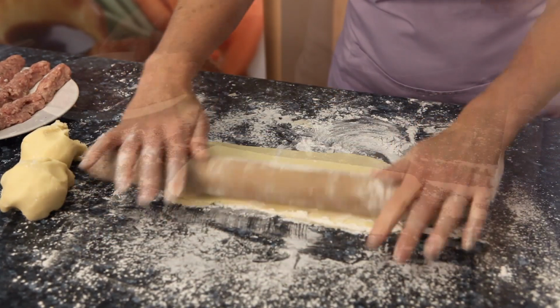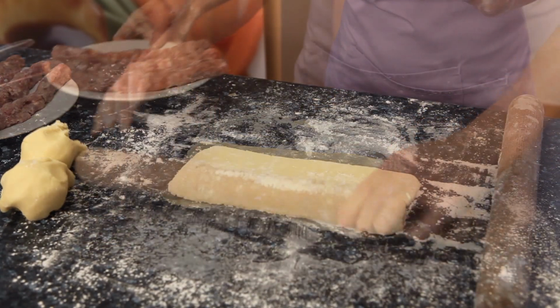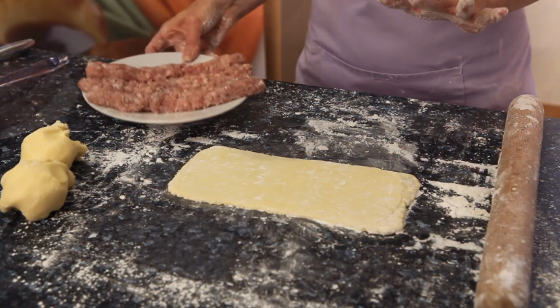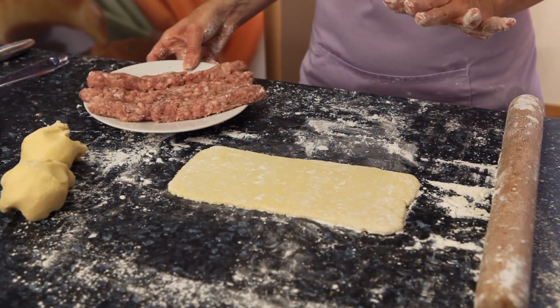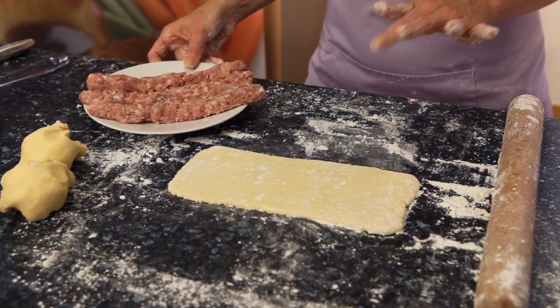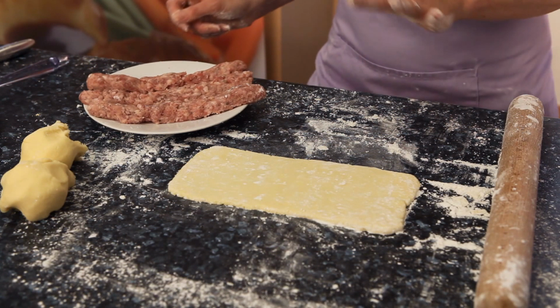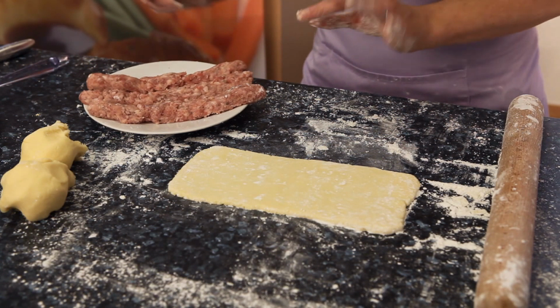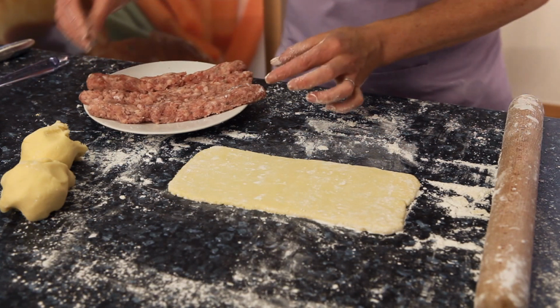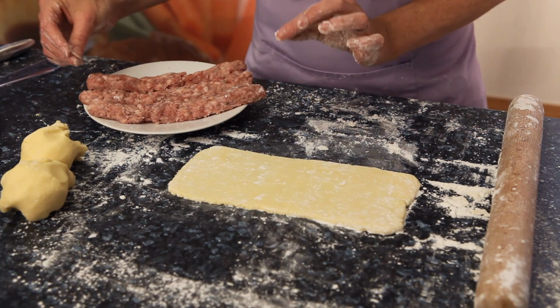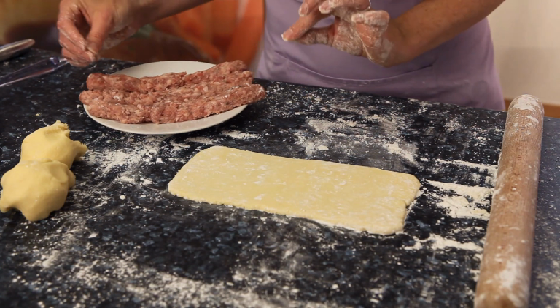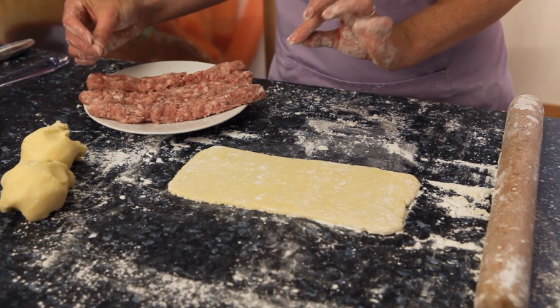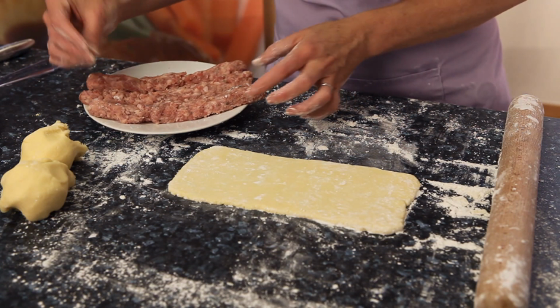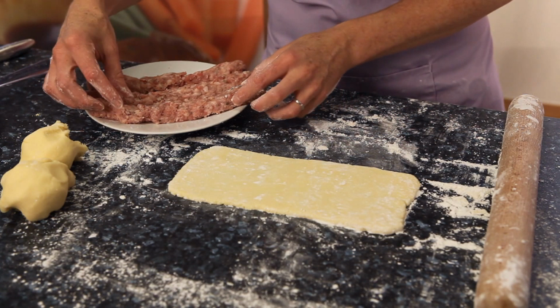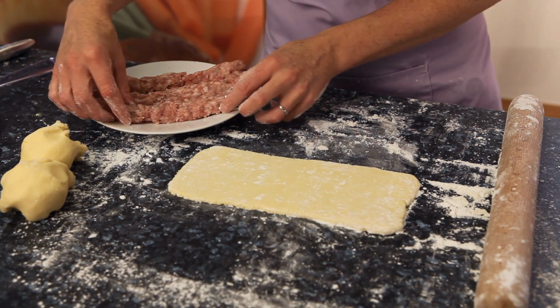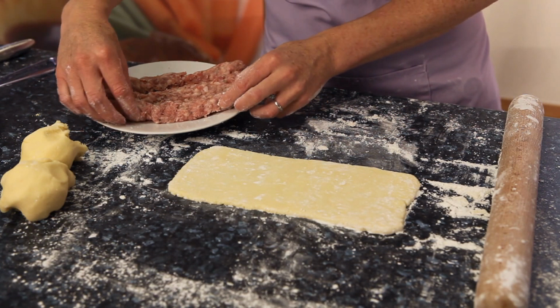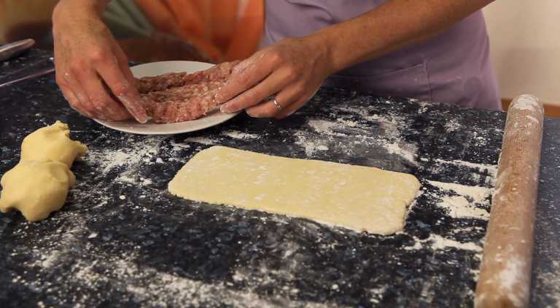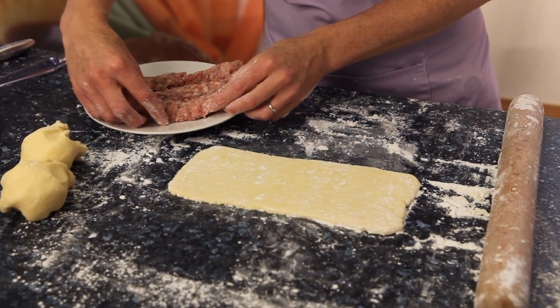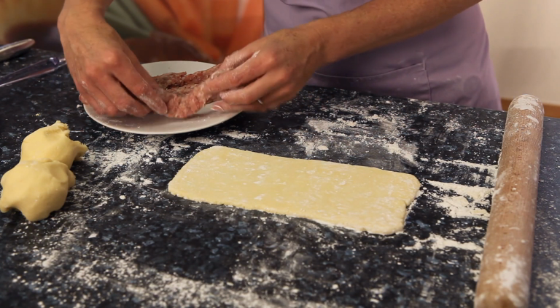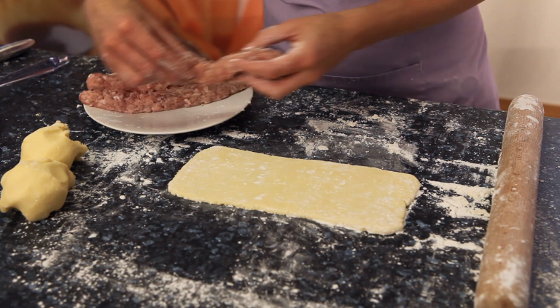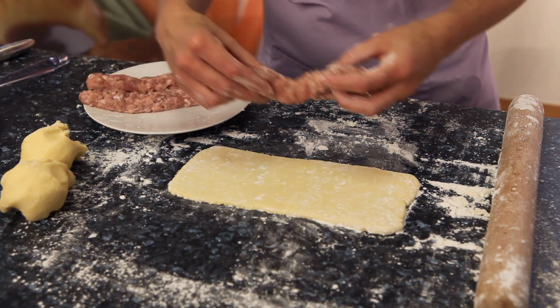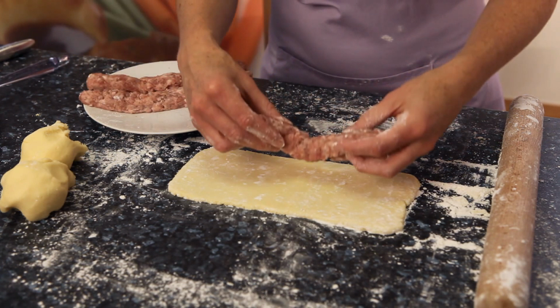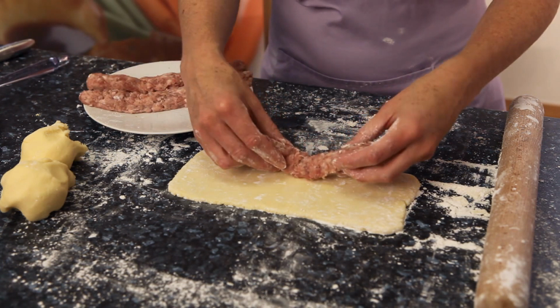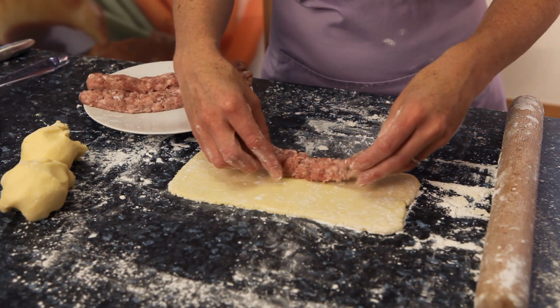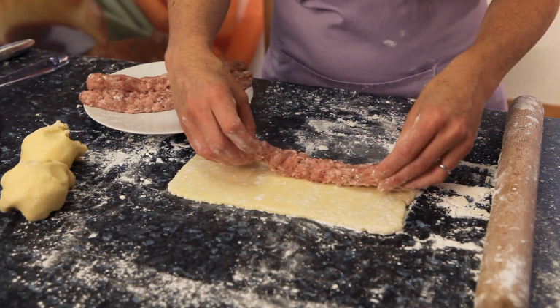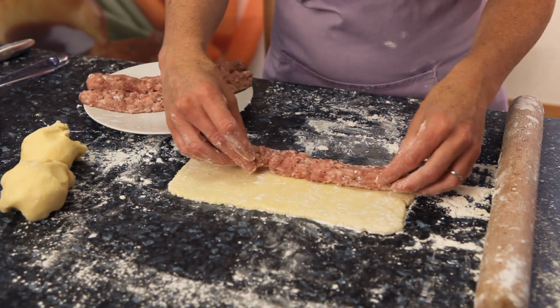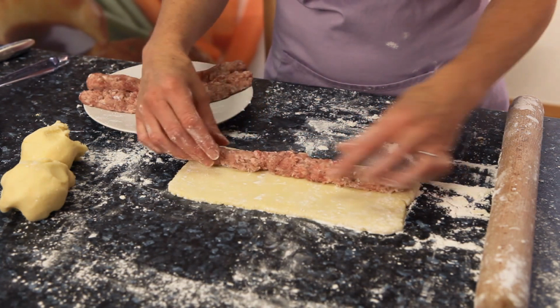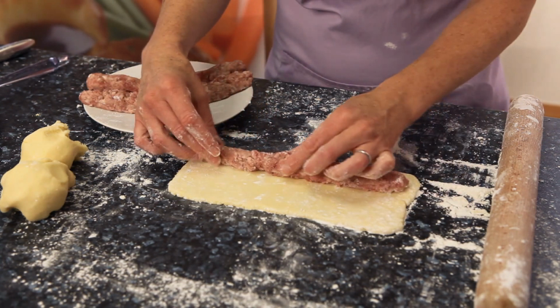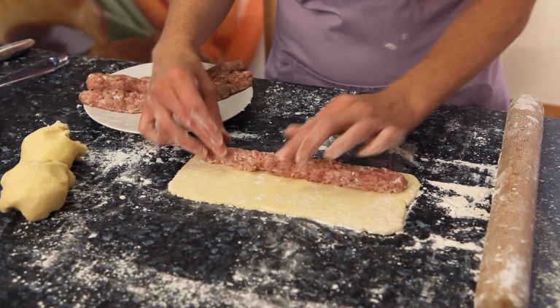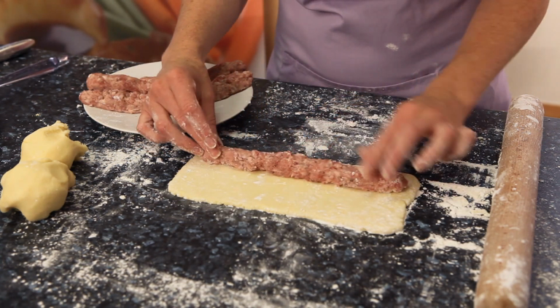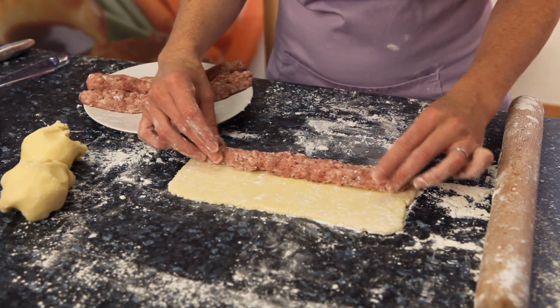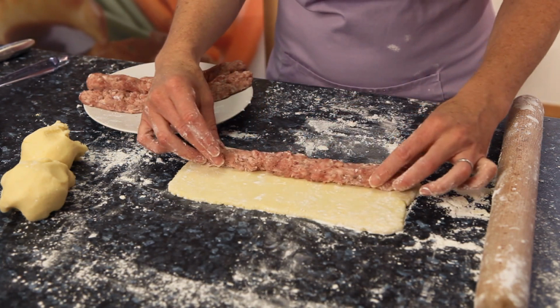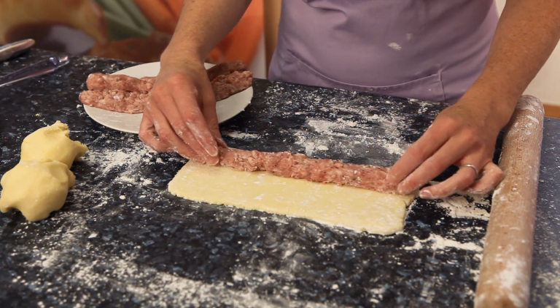What I've got here are three pieces of gluten-free sausage meat, each rolled into the right shape to fit down one length of the pastry dough.